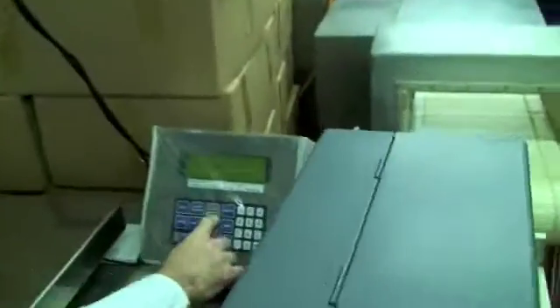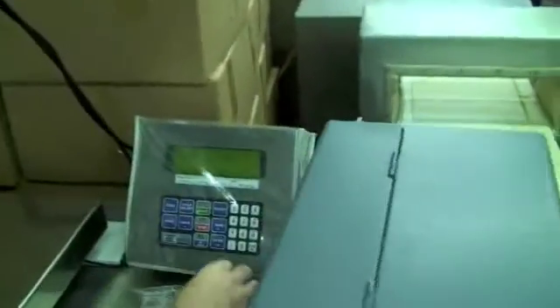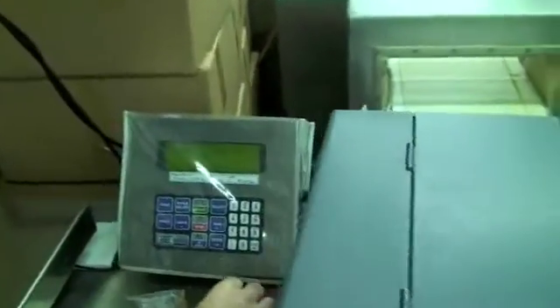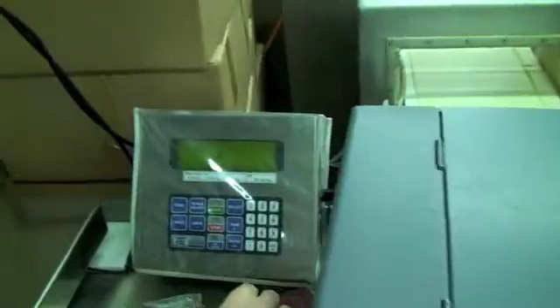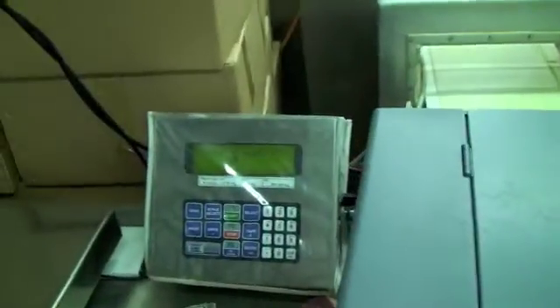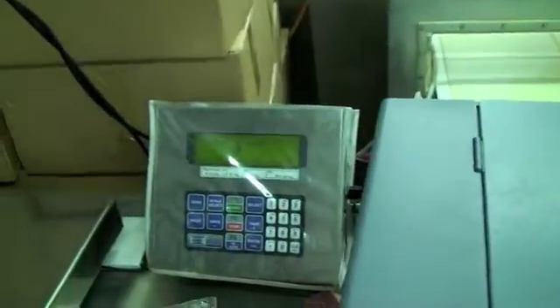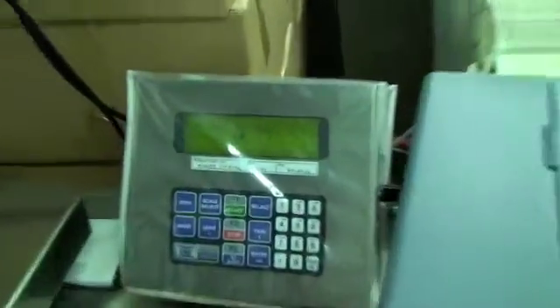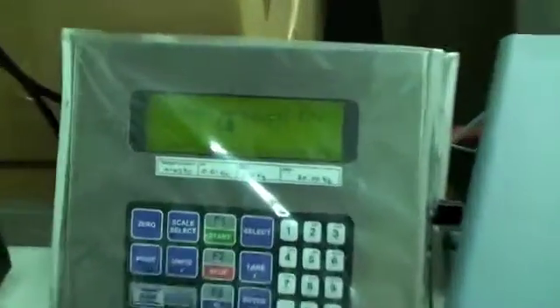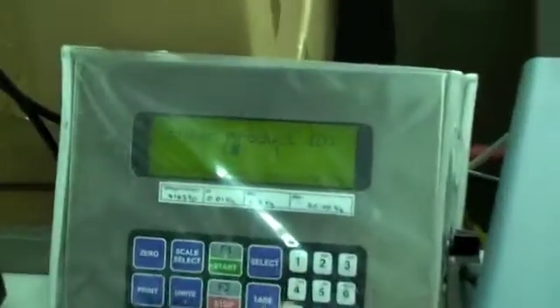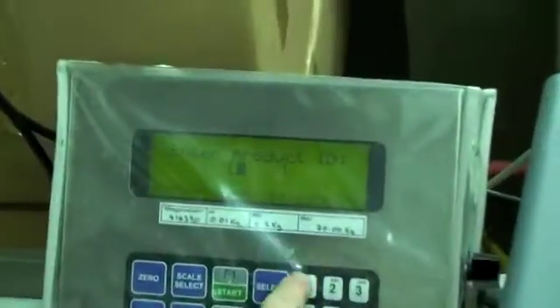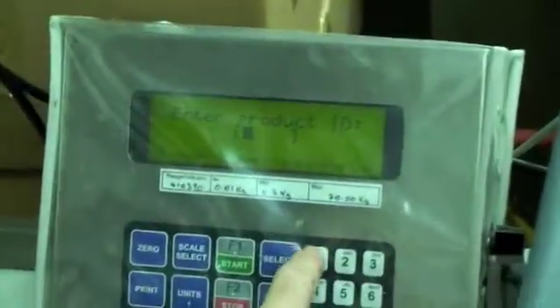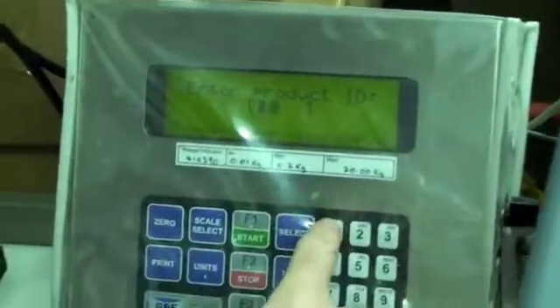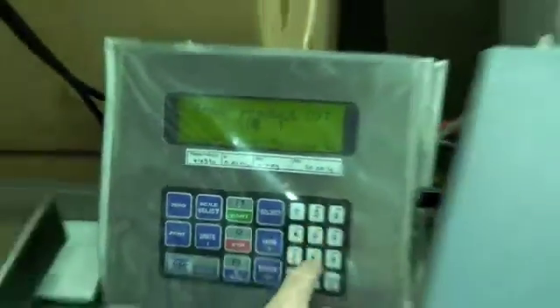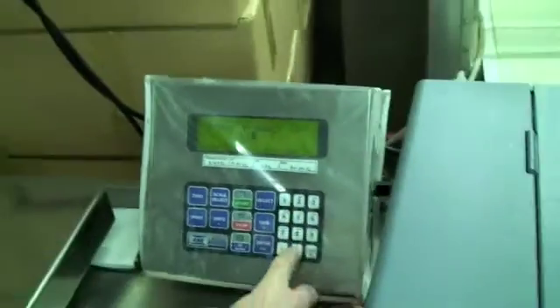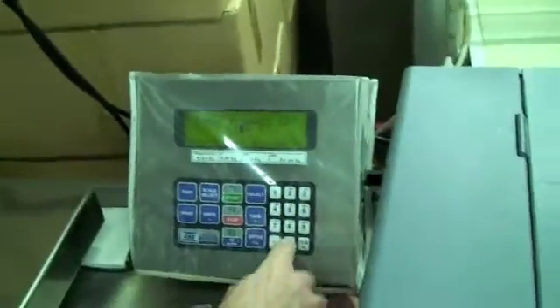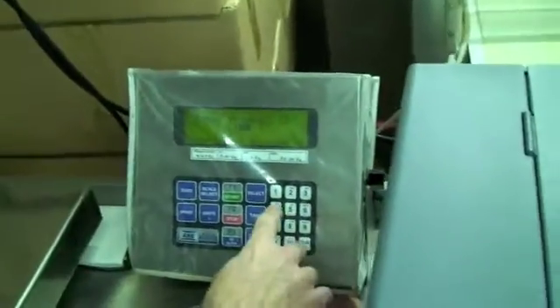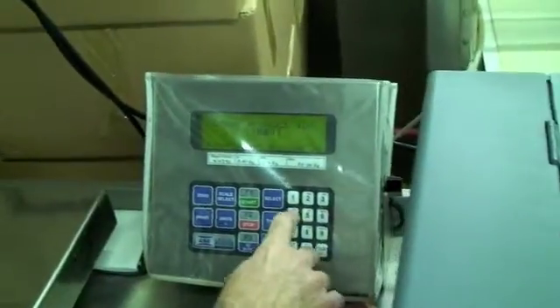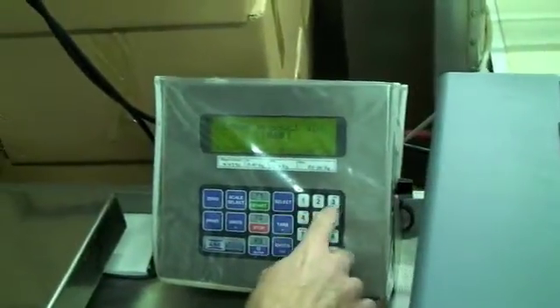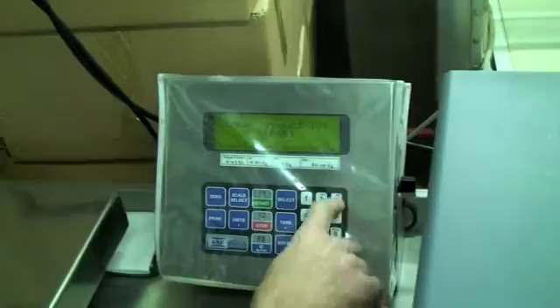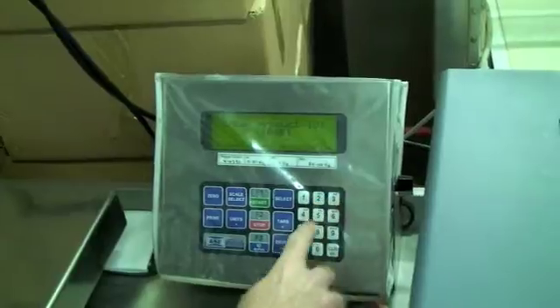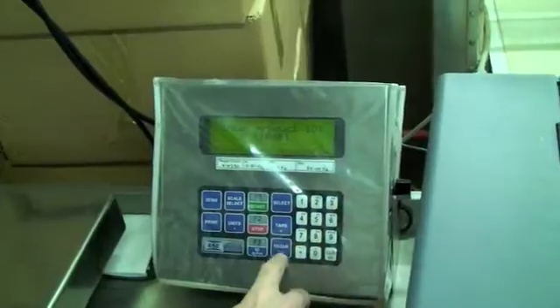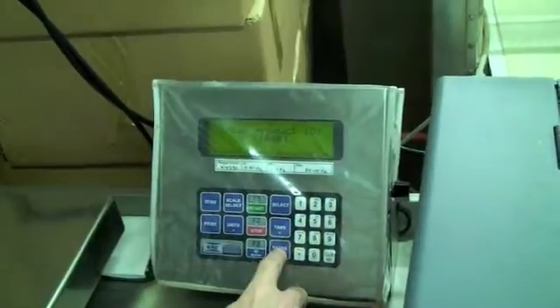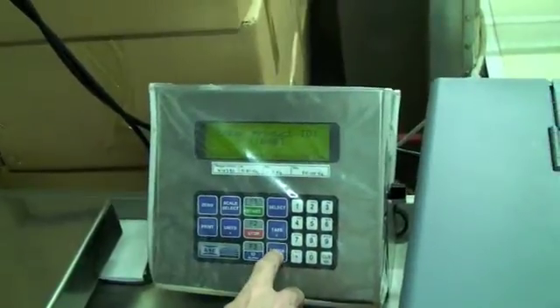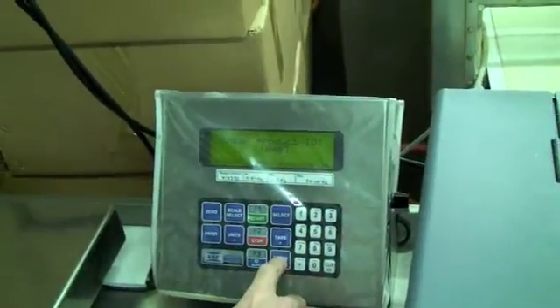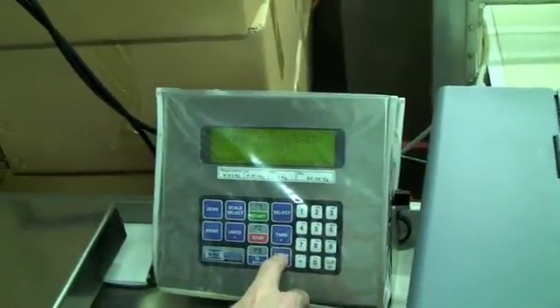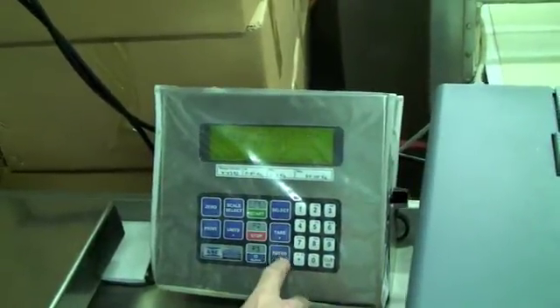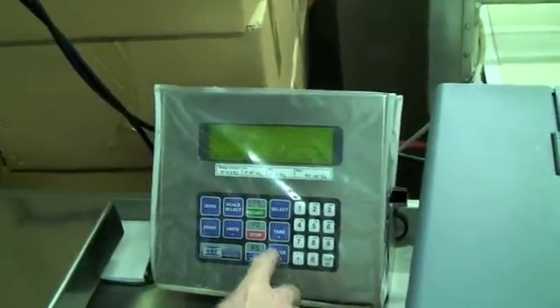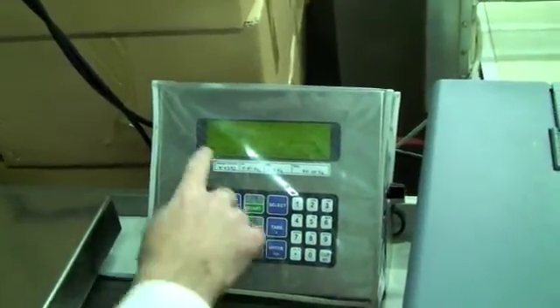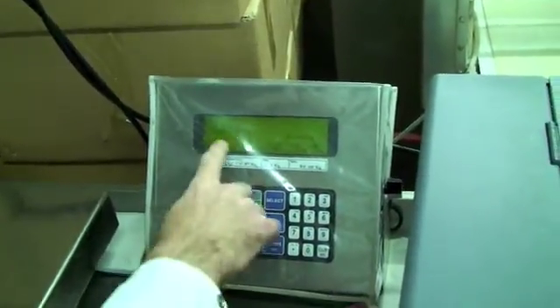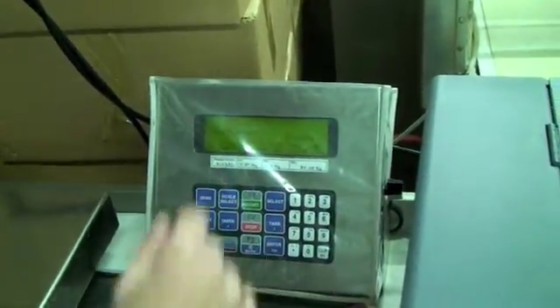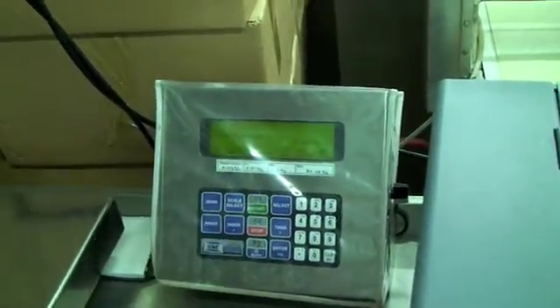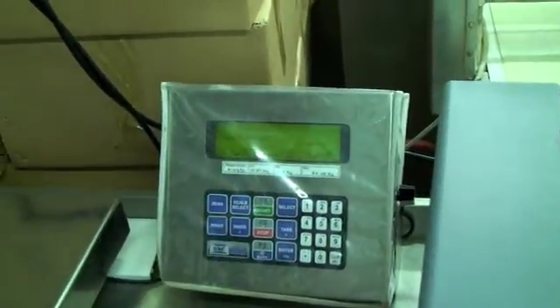So let's have a quick look at the scales. And what's that code? That's for the 10 ounce rump steak.